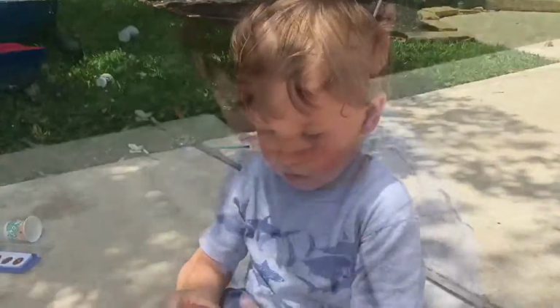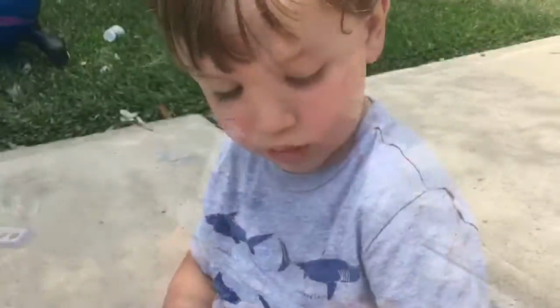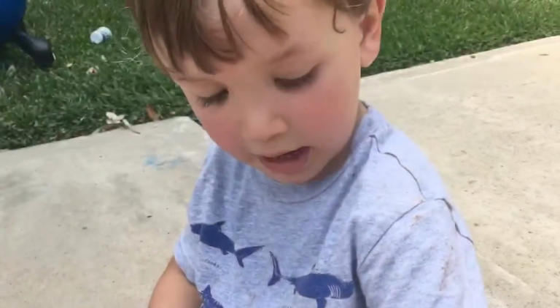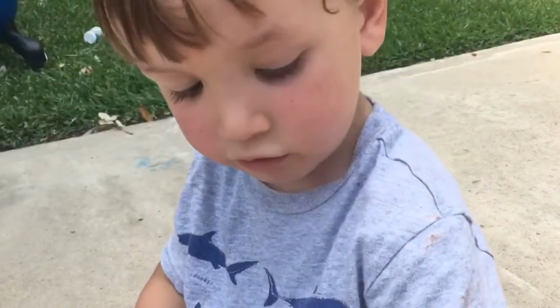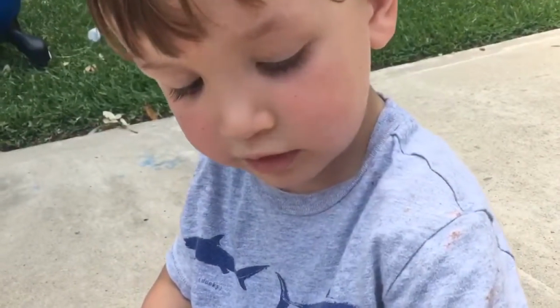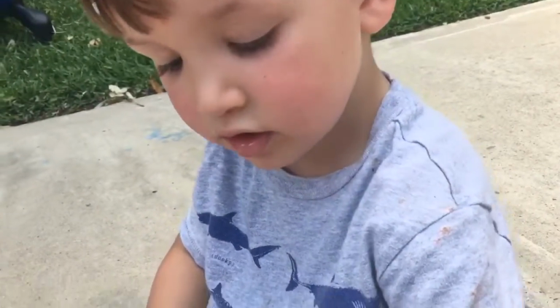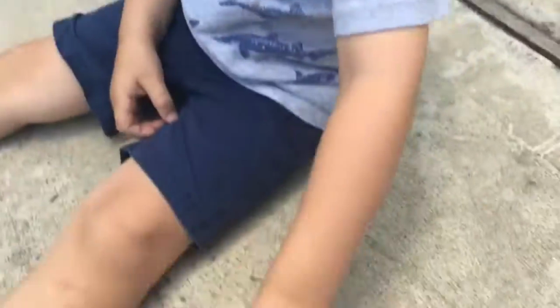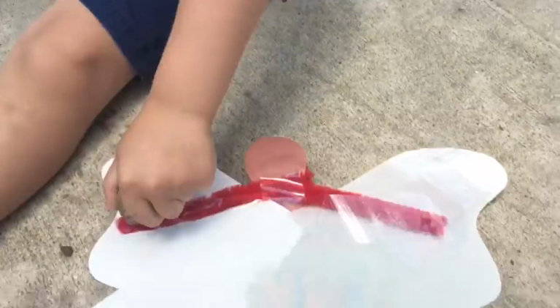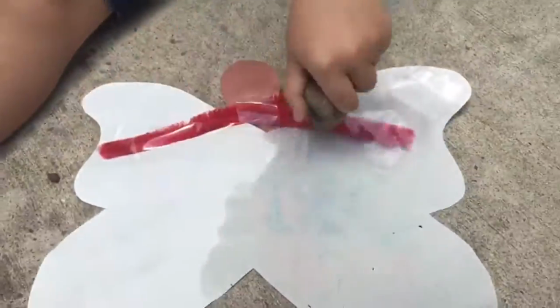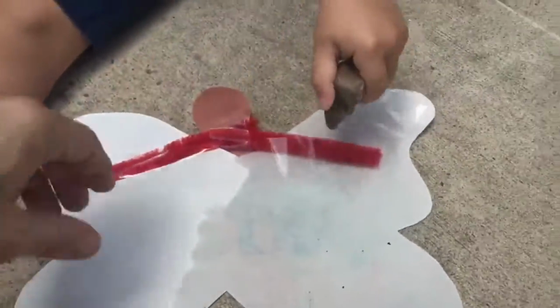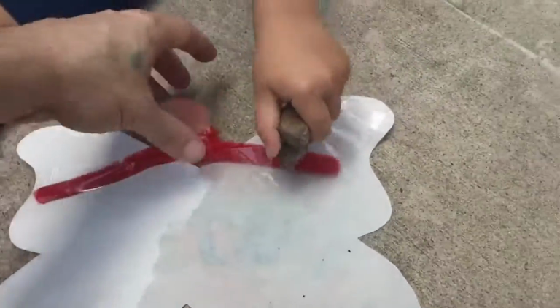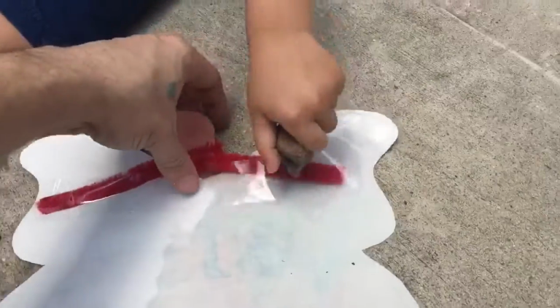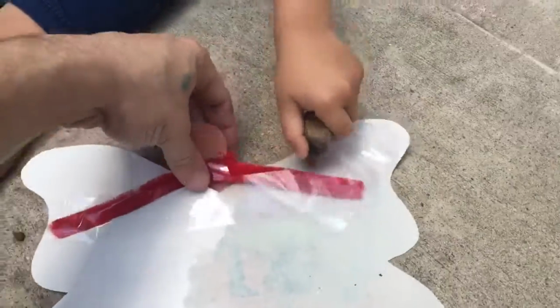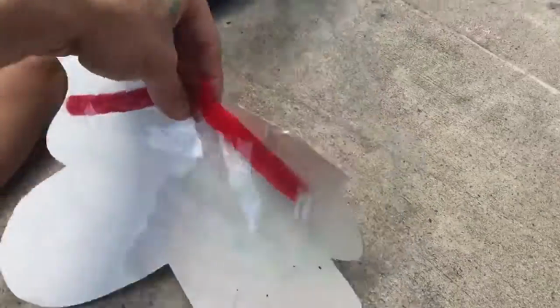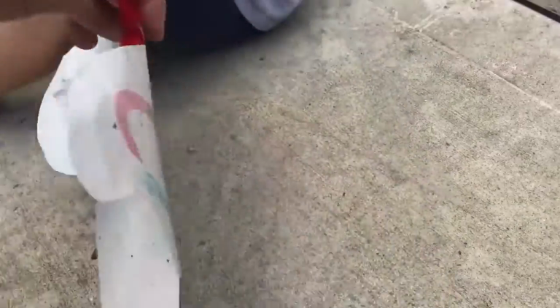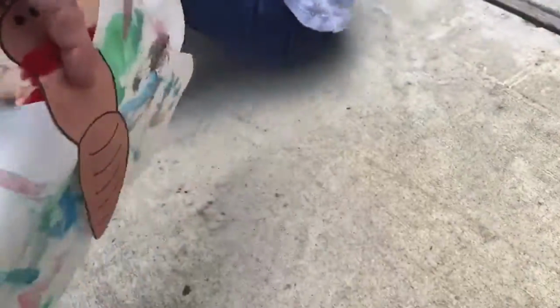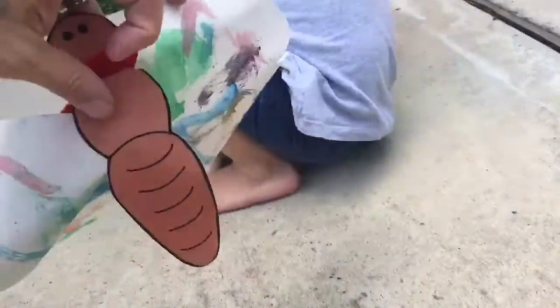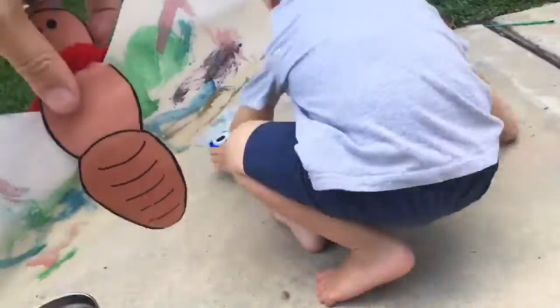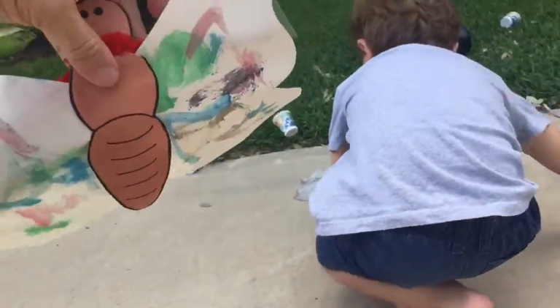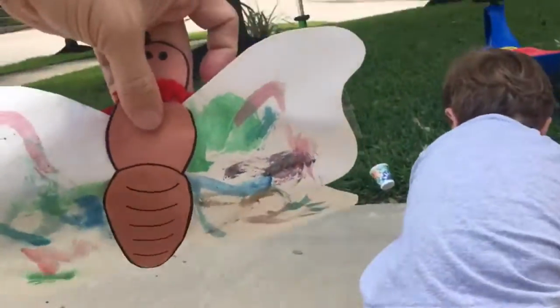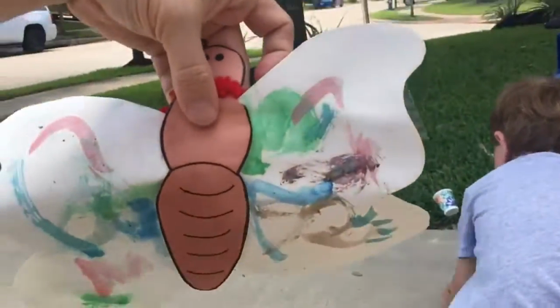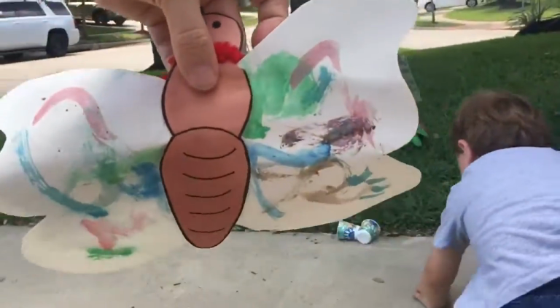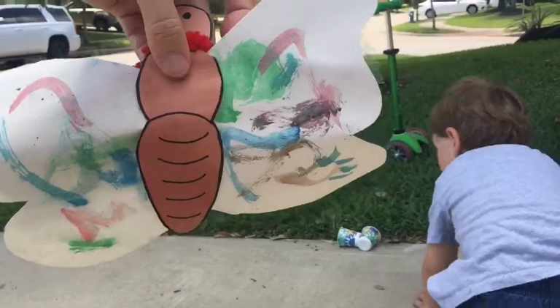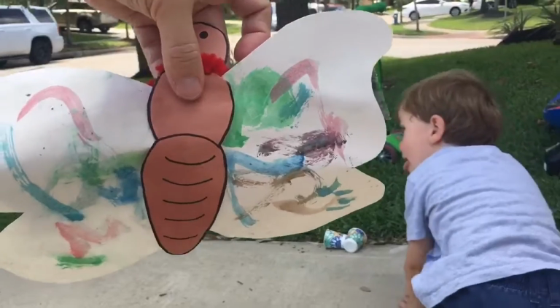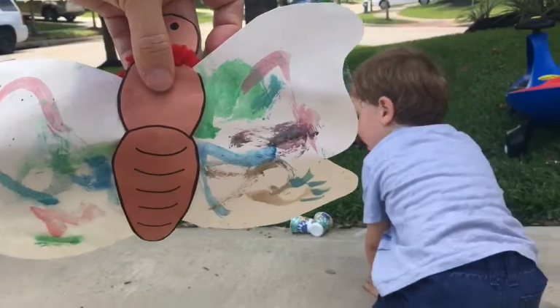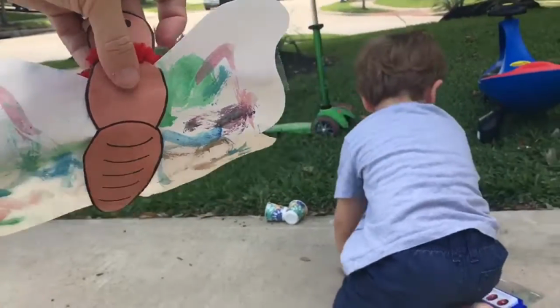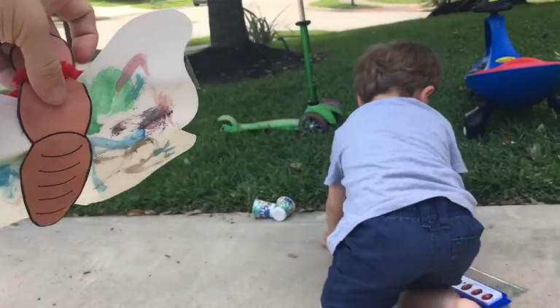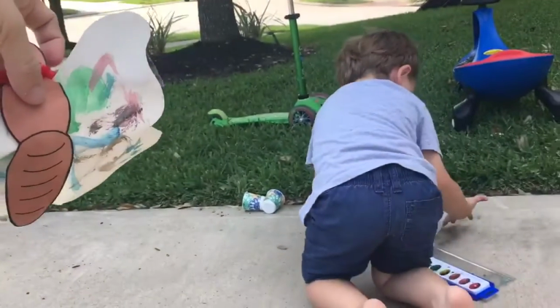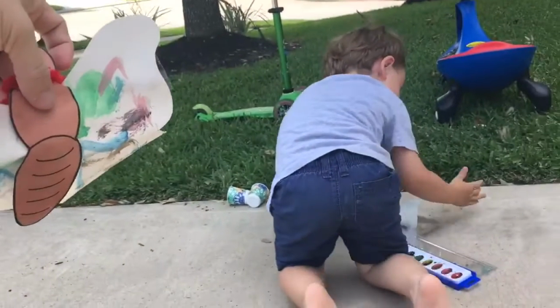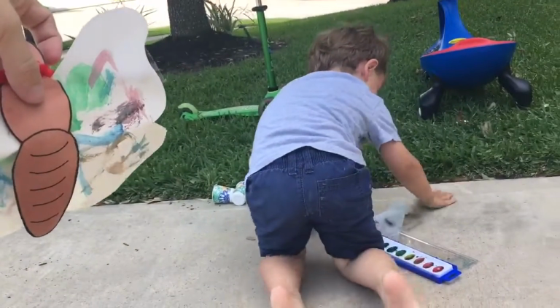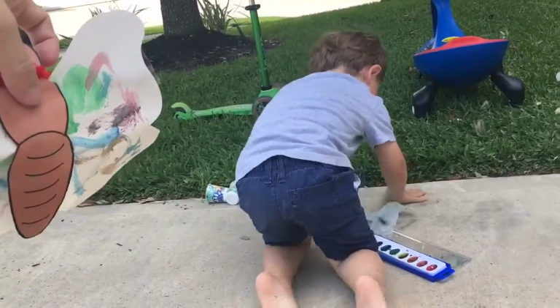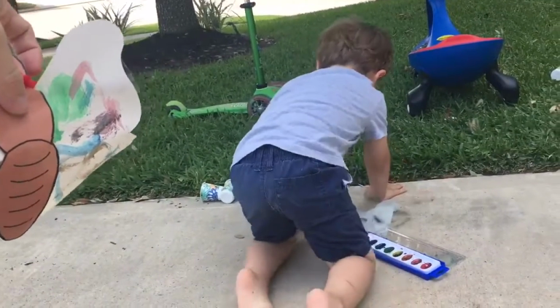Take the pipe cleaners to the wings. Okay, and let's see how it looks, buddy. Very good. What do you think, Luke? Very good.